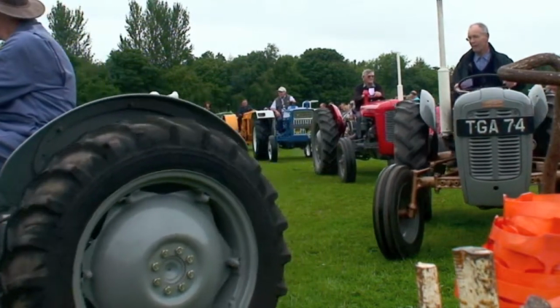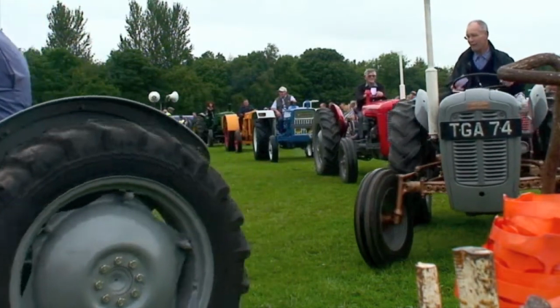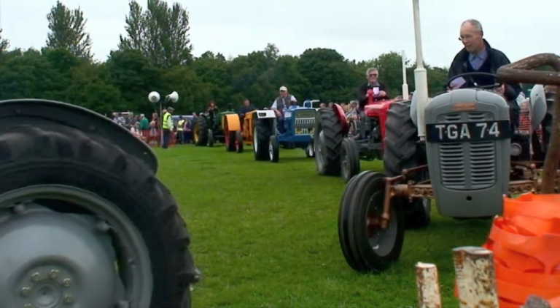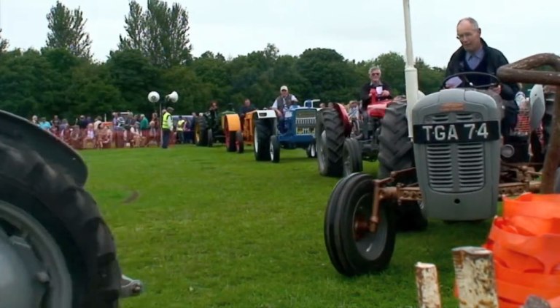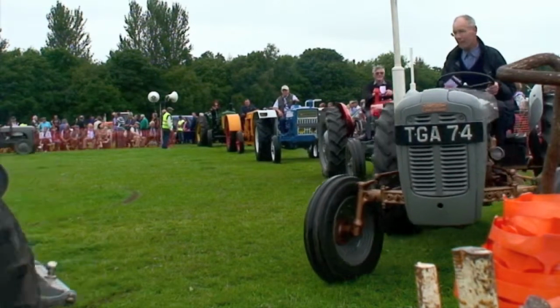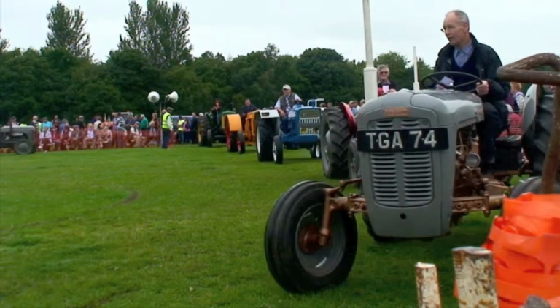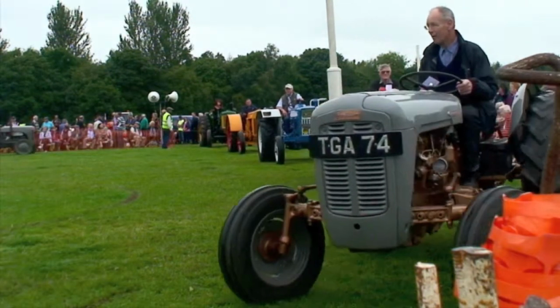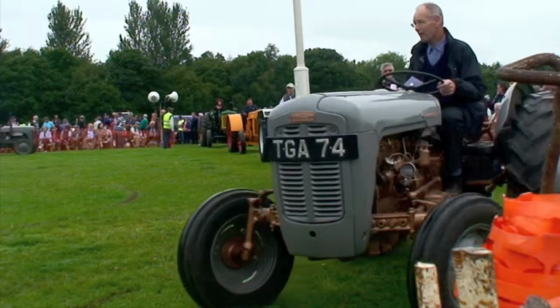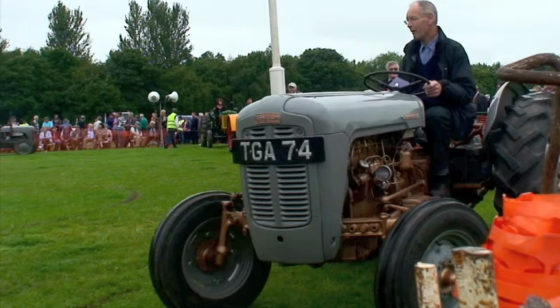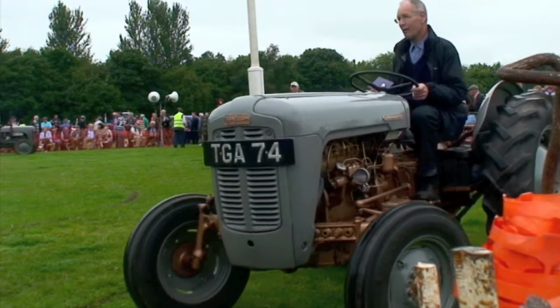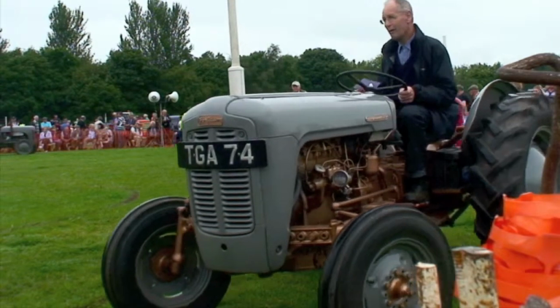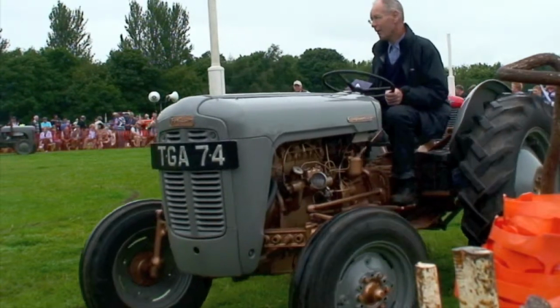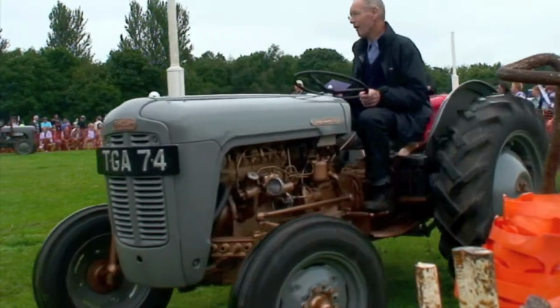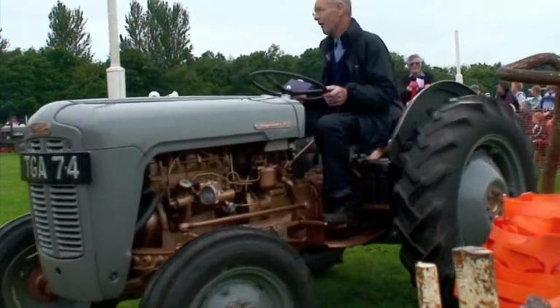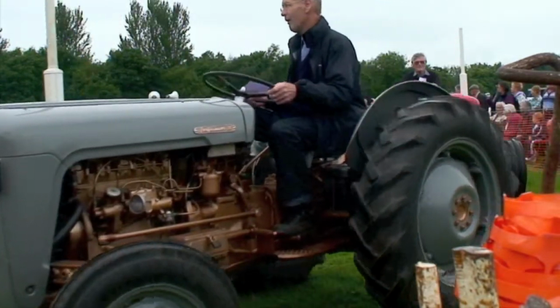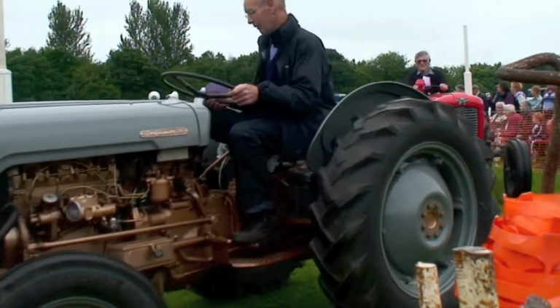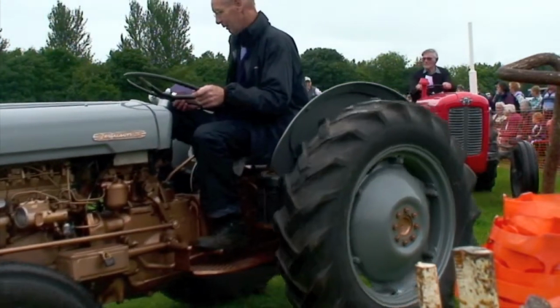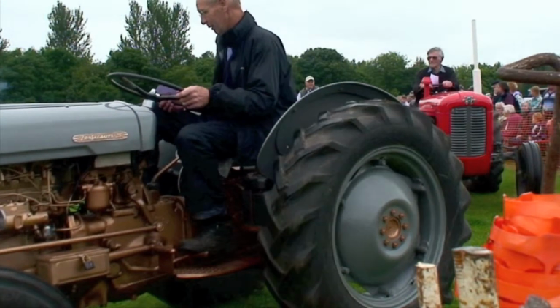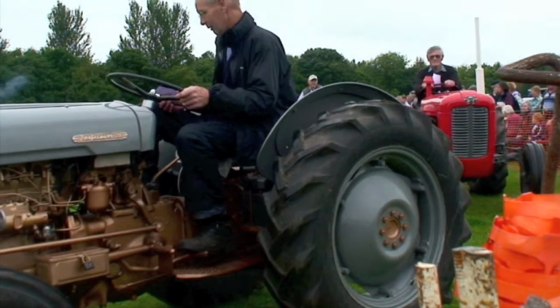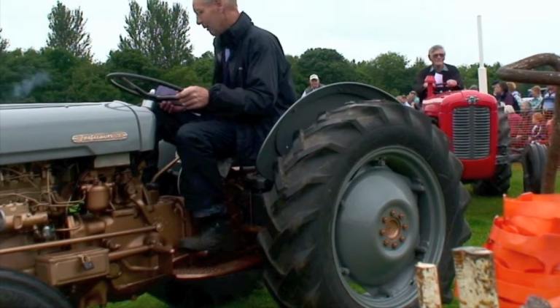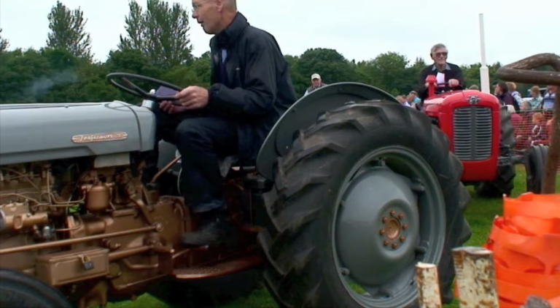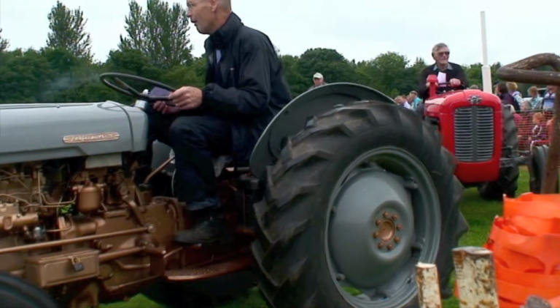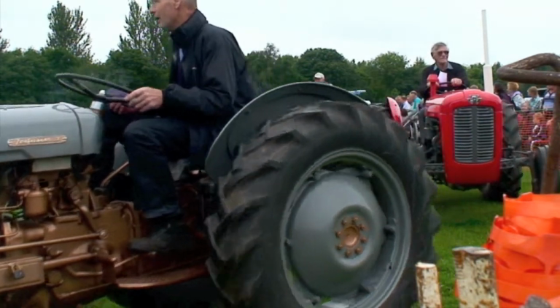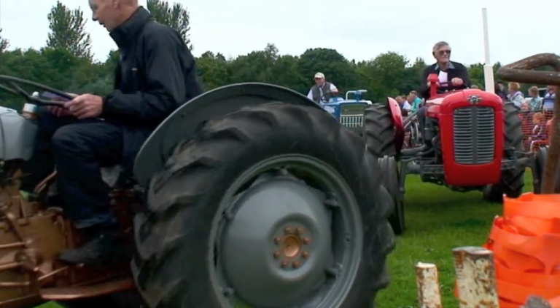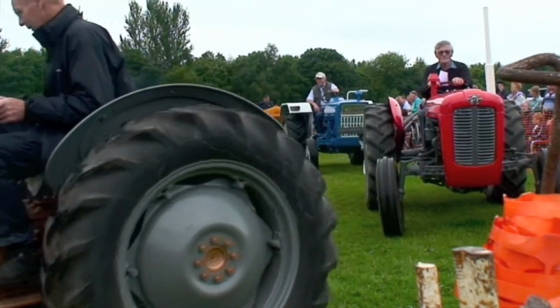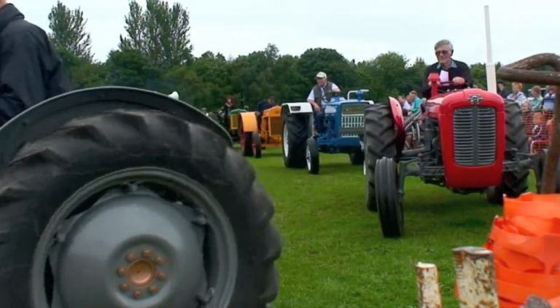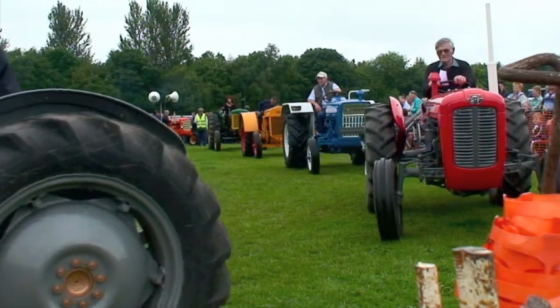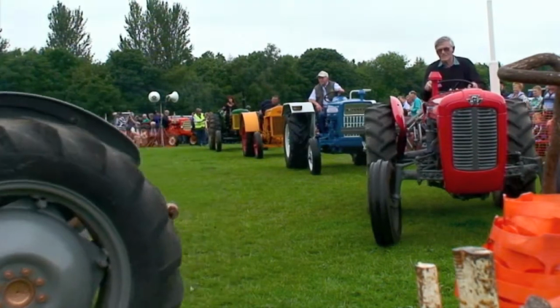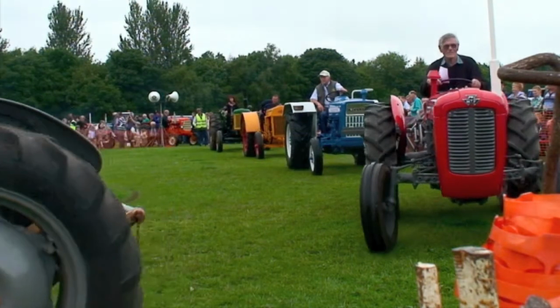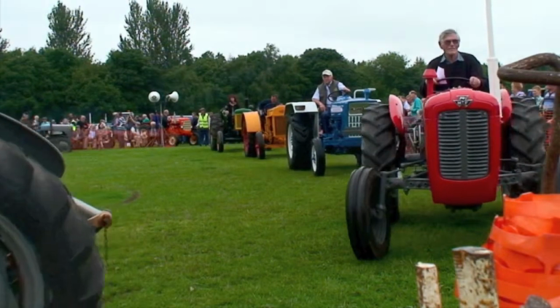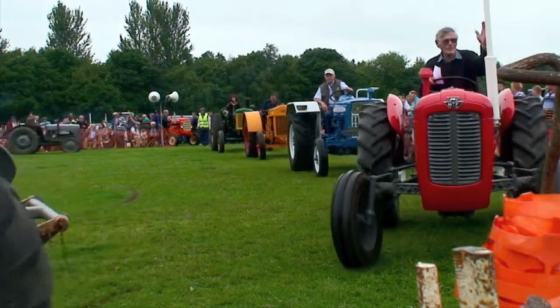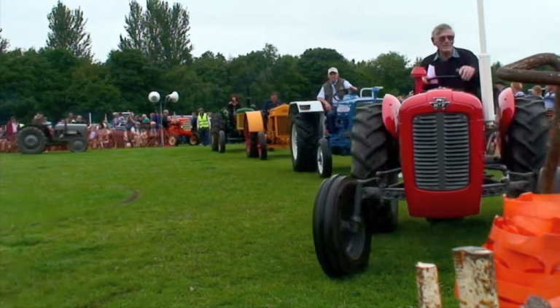Thank you. From A. Dixon at Darville, a 1949 Ferguson petrol-paraffin, rescued from Cumbria, restored by Alec and Darren themselves. There we go — another Ferguson.